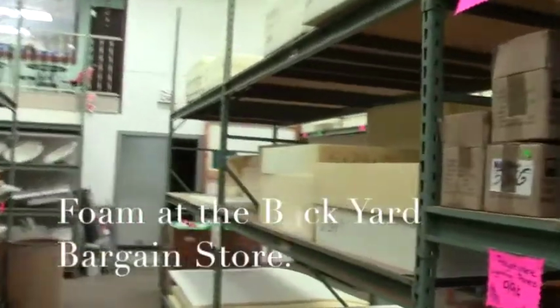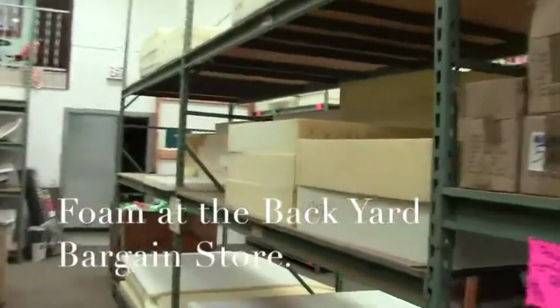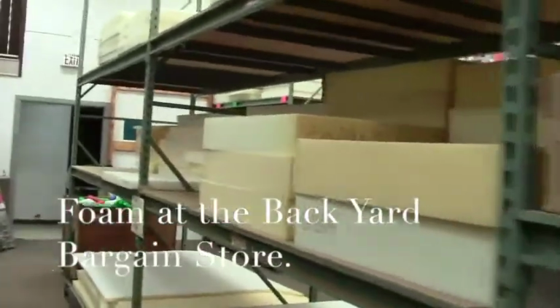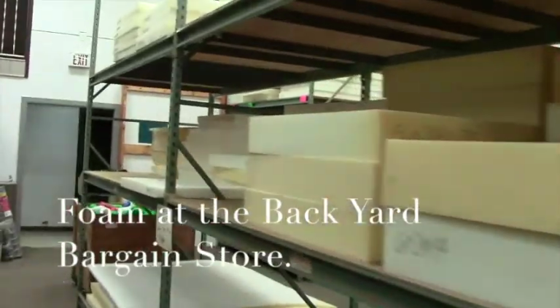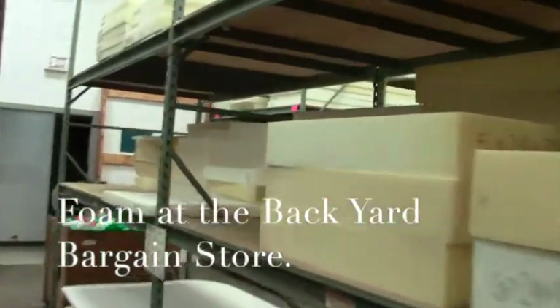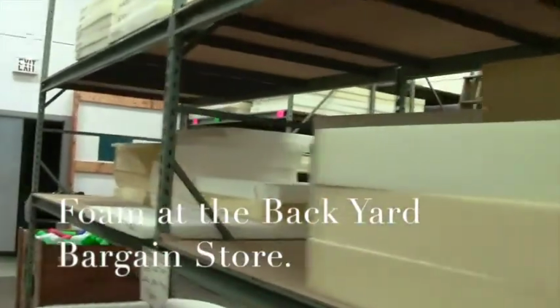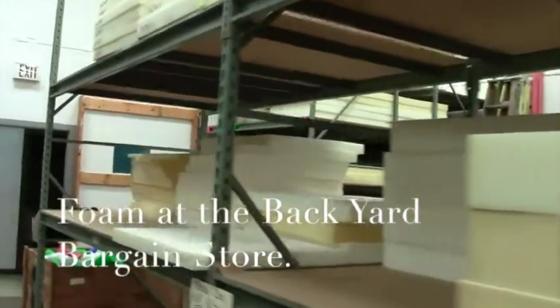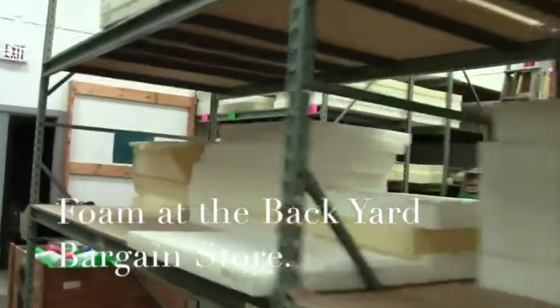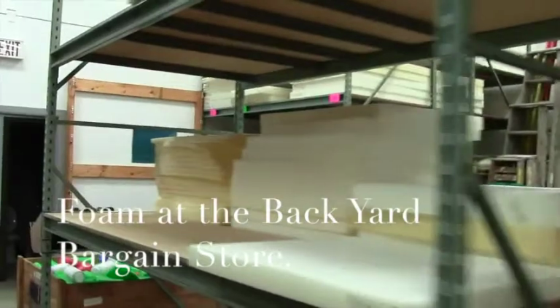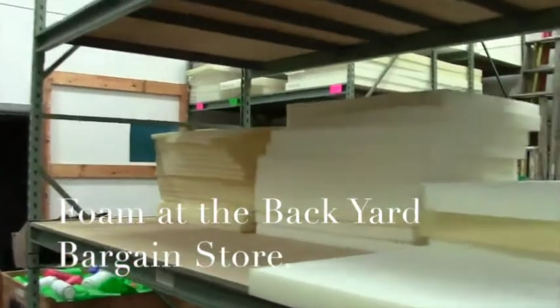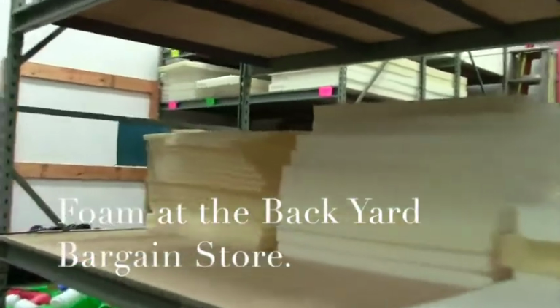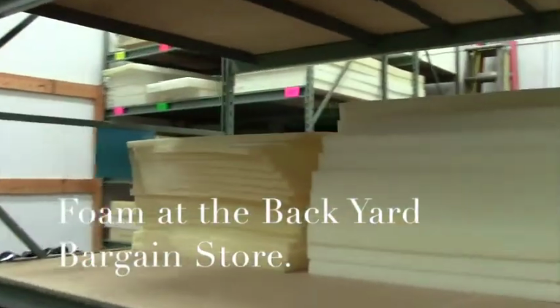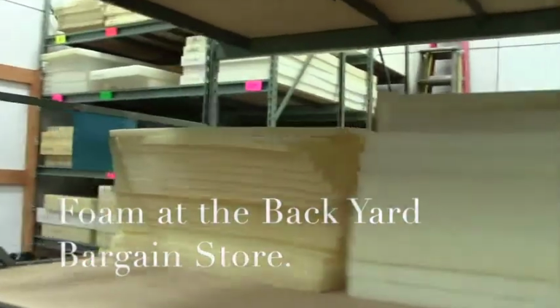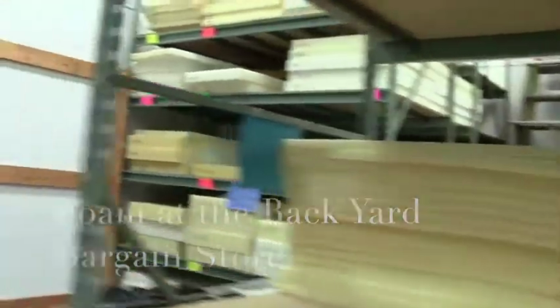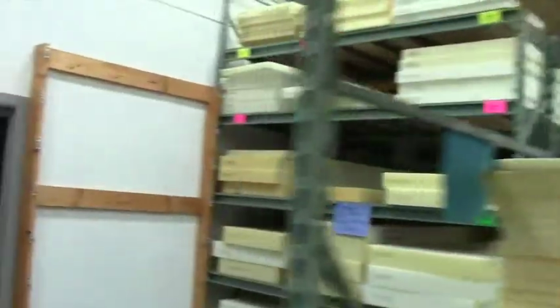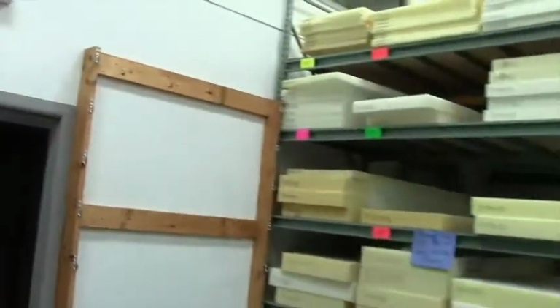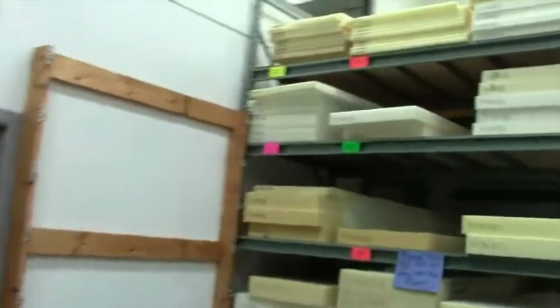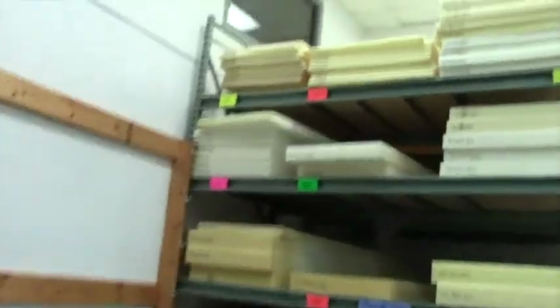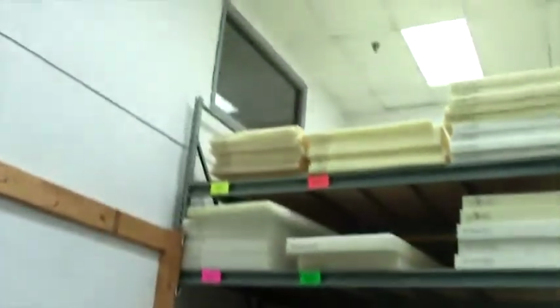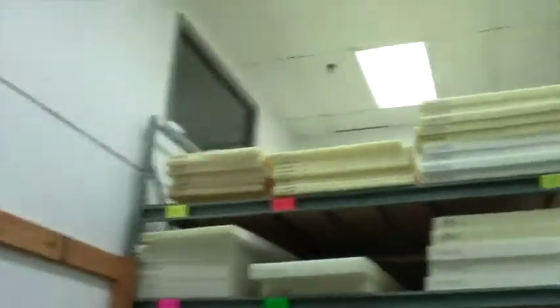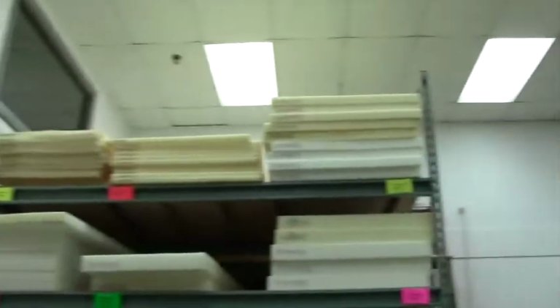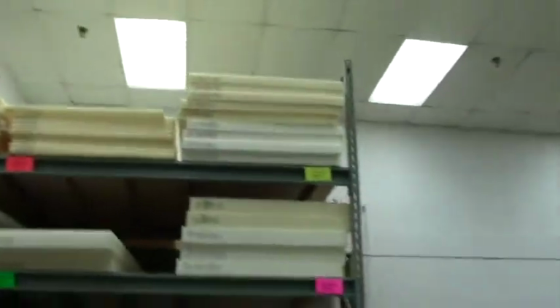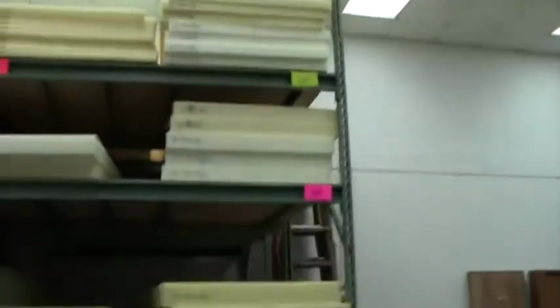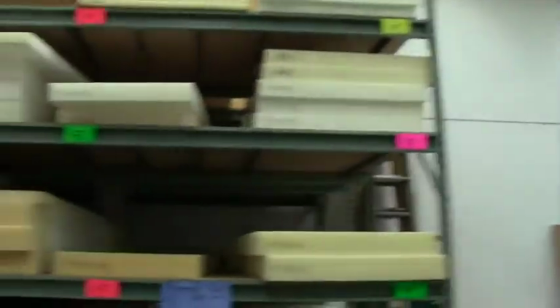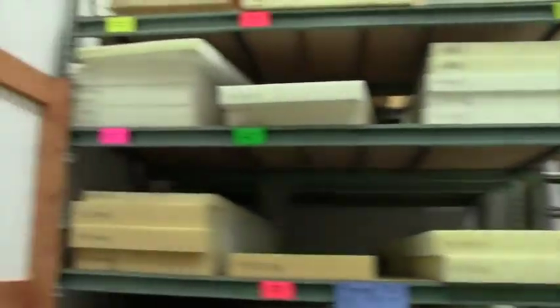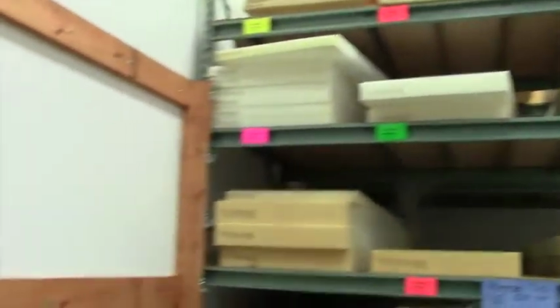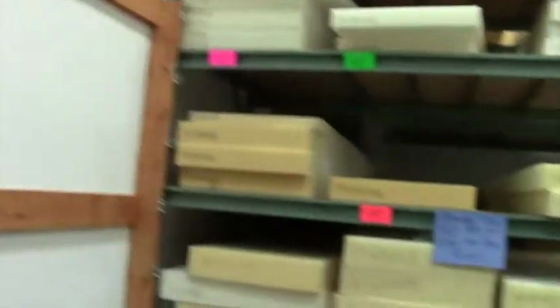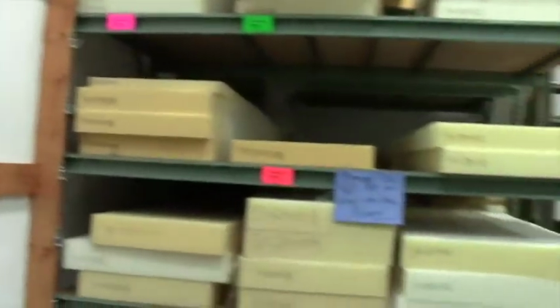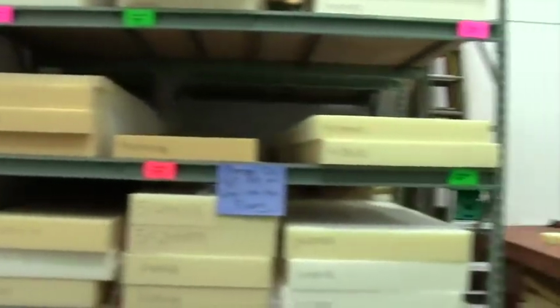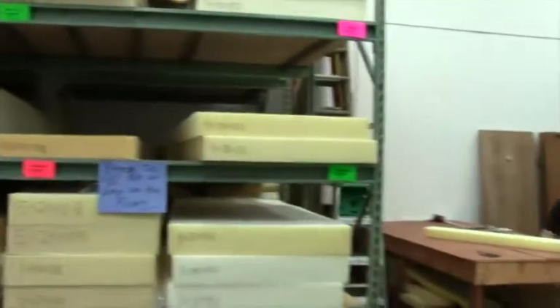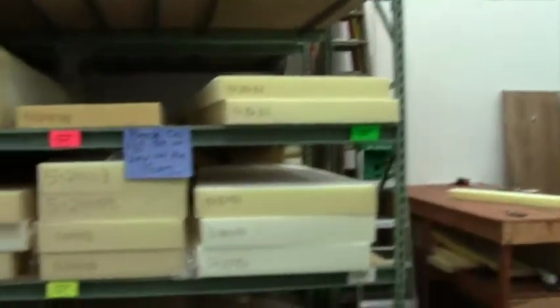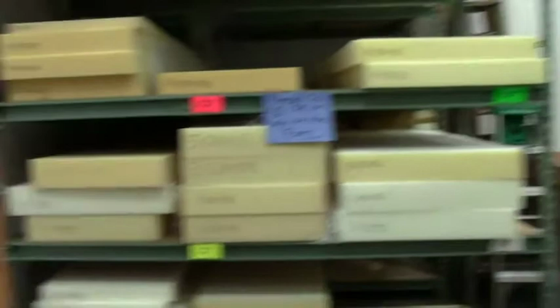Here we are in the foam department of the Backyard Bargain Store. Wow, they have a lot of selection. Look at all this foam. This is upholstery foam that you can use for a lot of things.